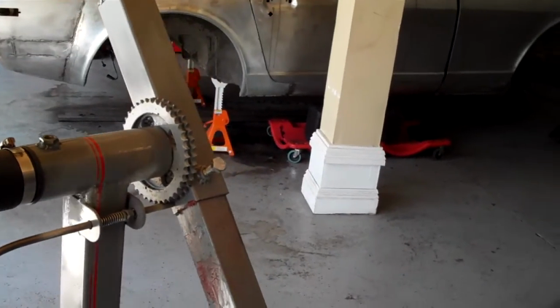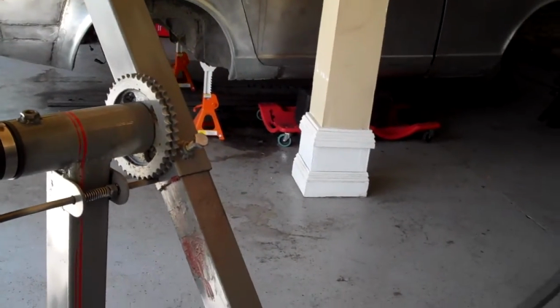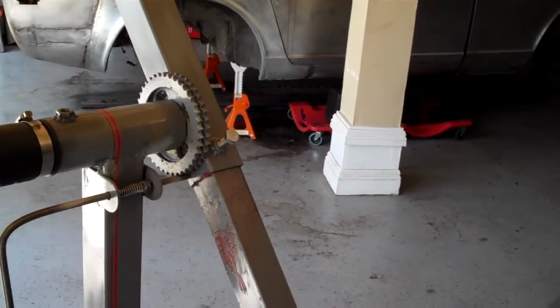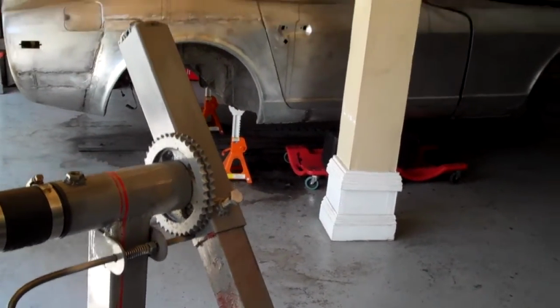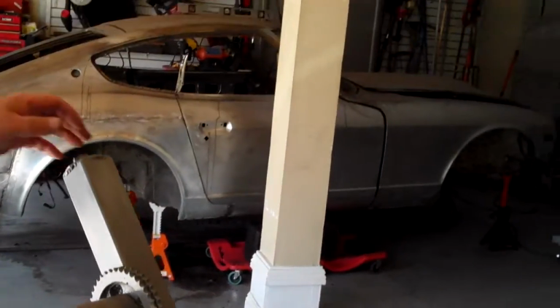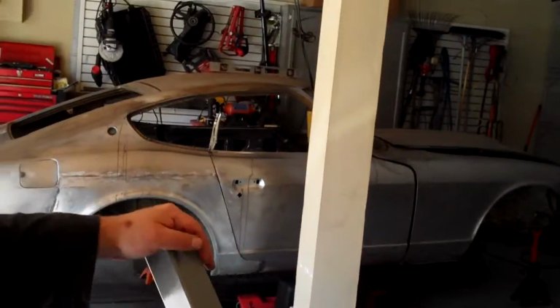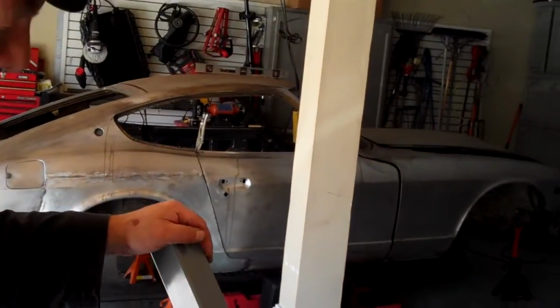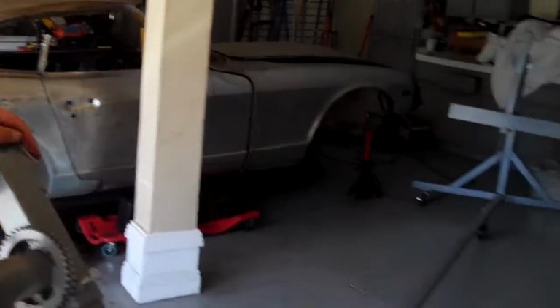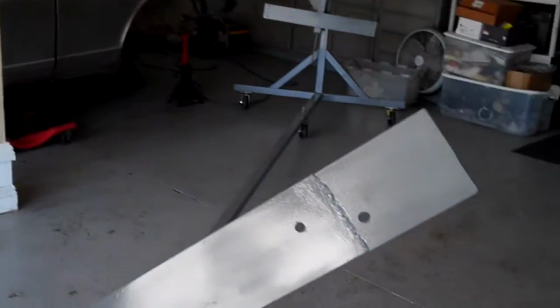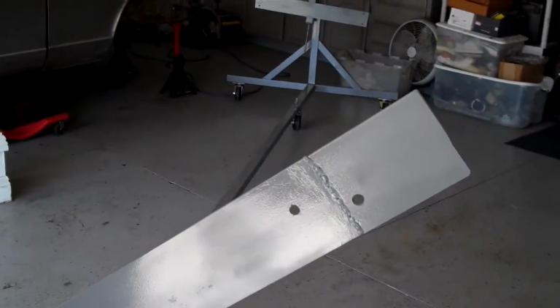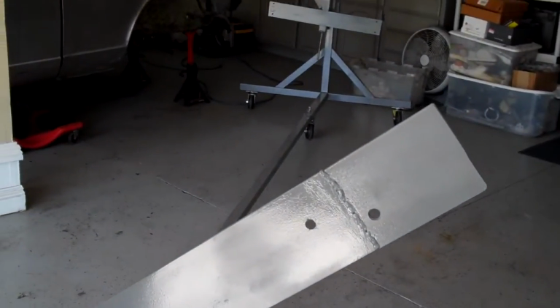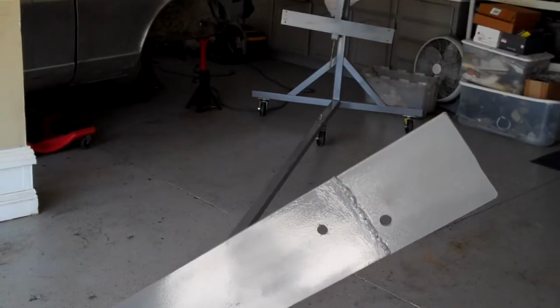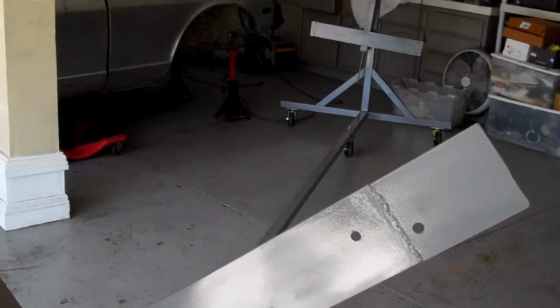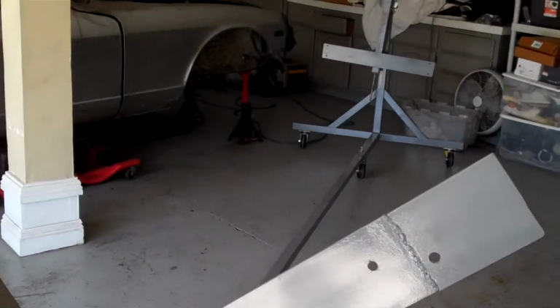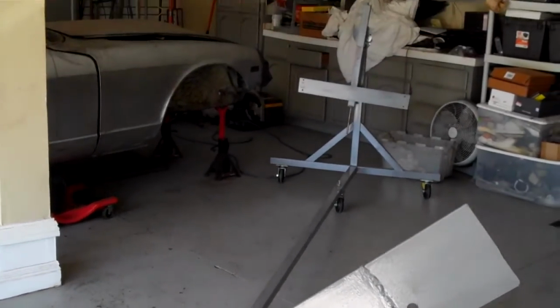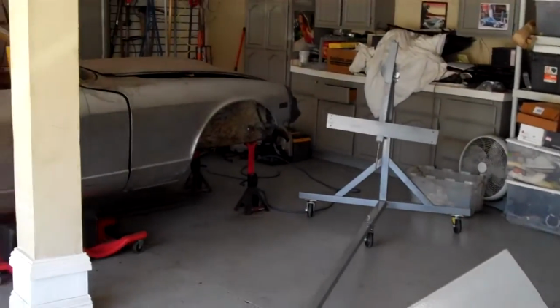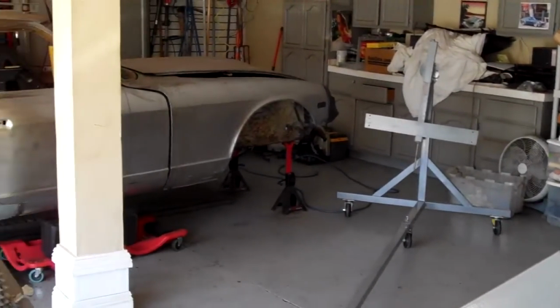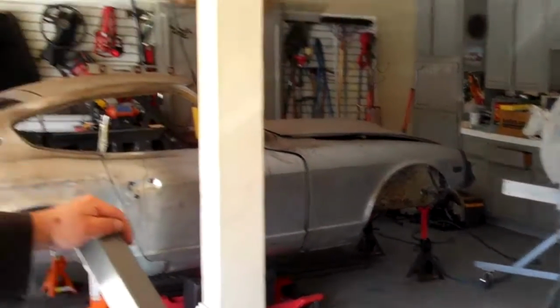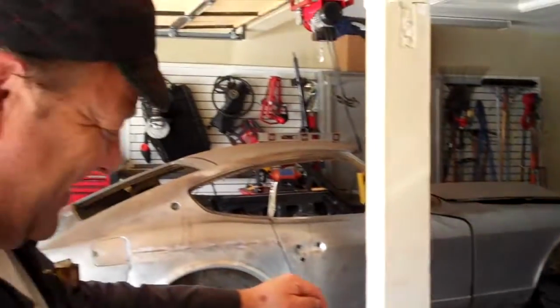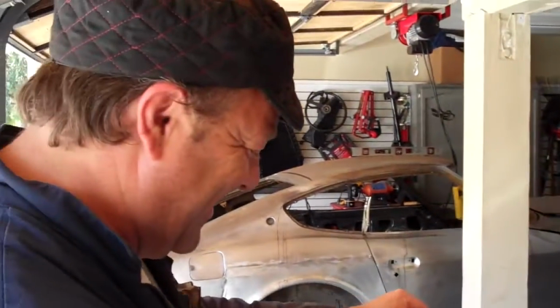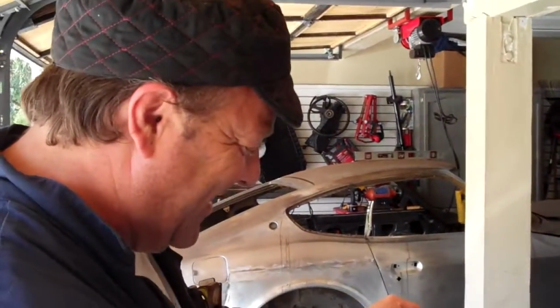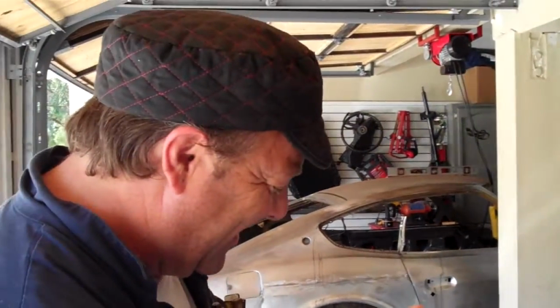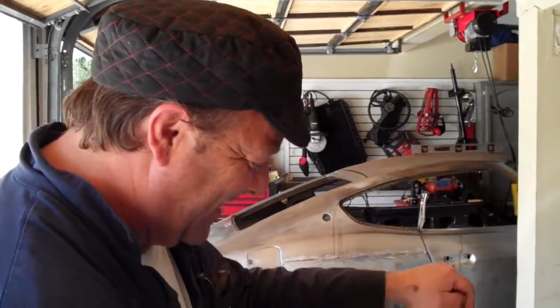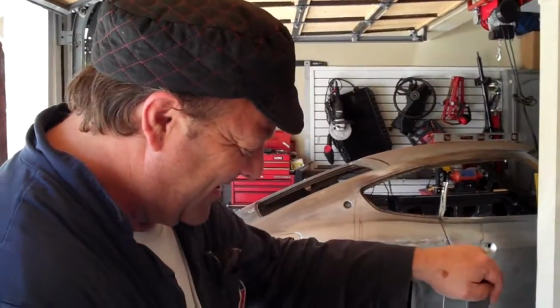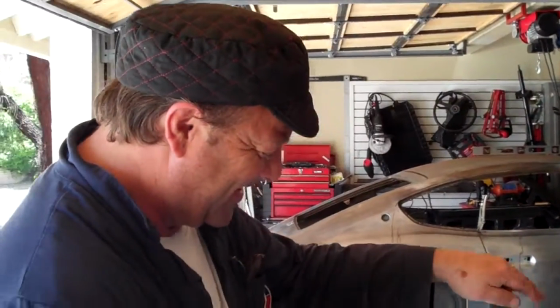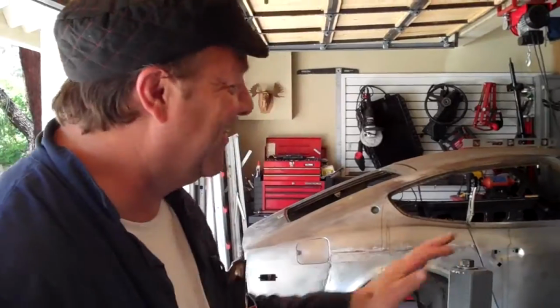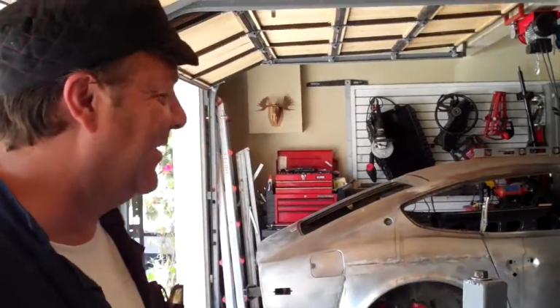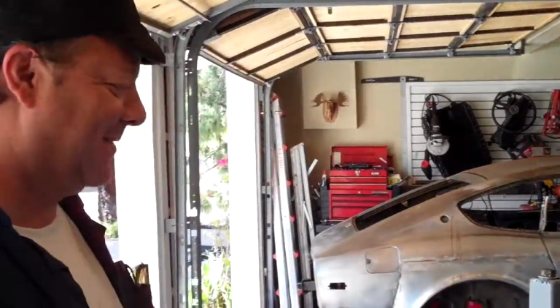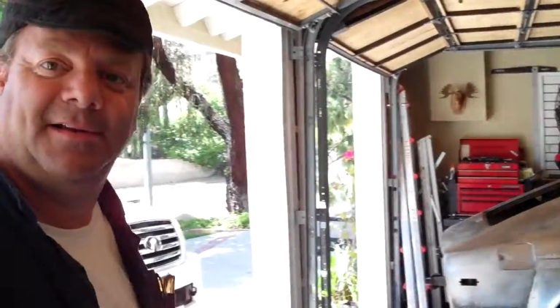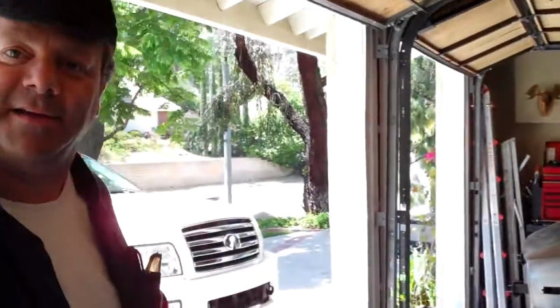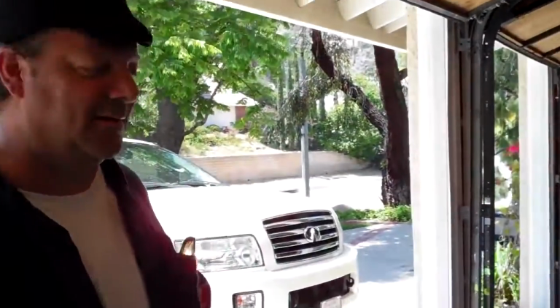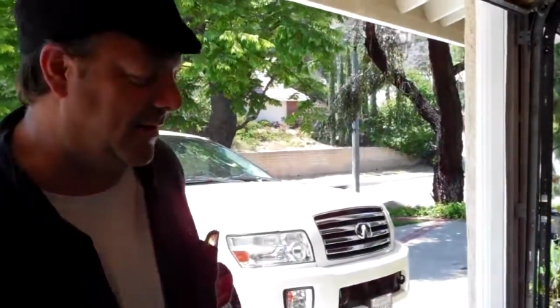So you're actually going to put the car on here and you're going to flip it. Hopefully, that's the plan. Good luck. Call me when you're ready to put it on. You're going to wait for us to get home? Yeah. See ya.